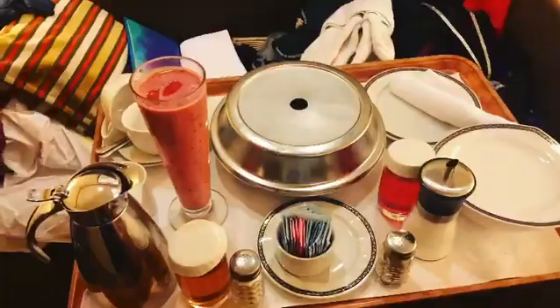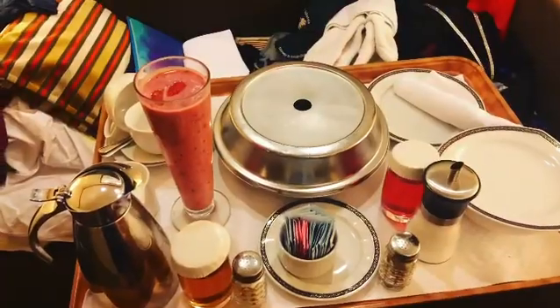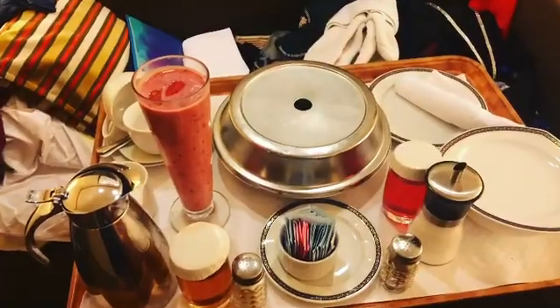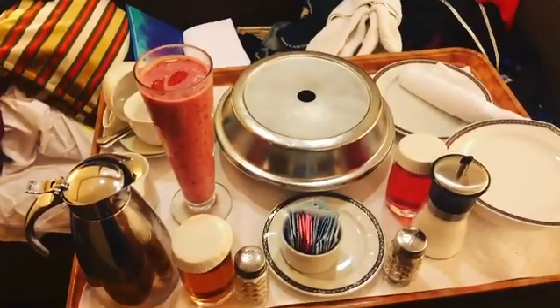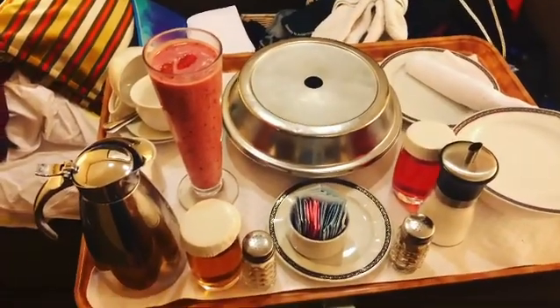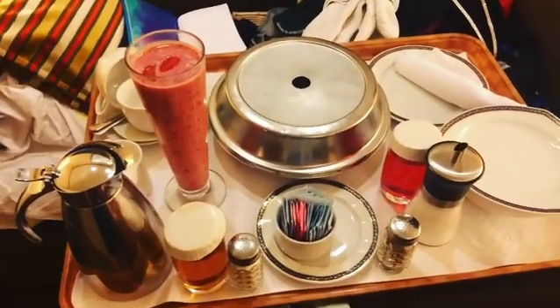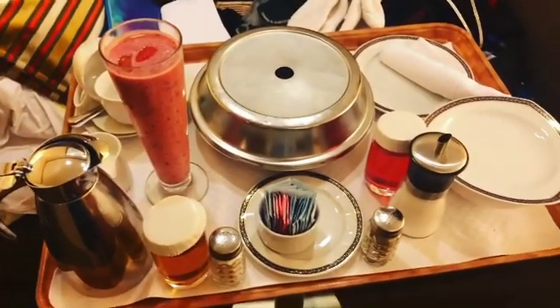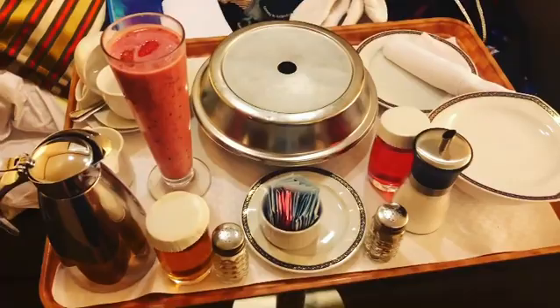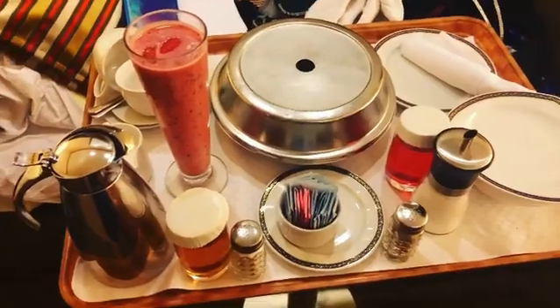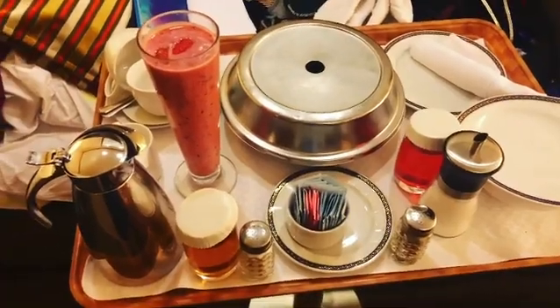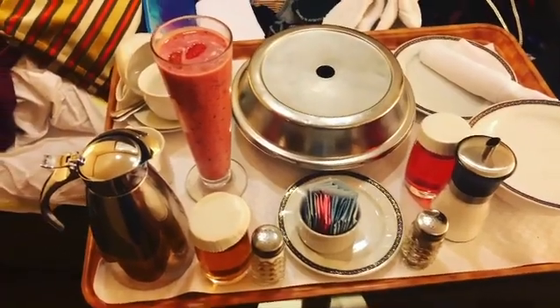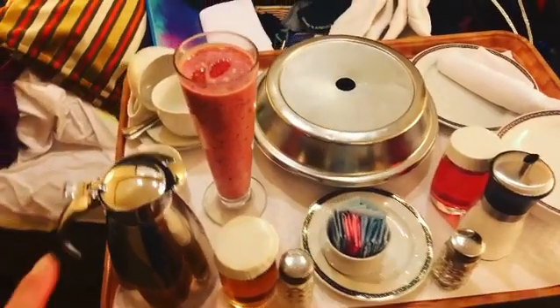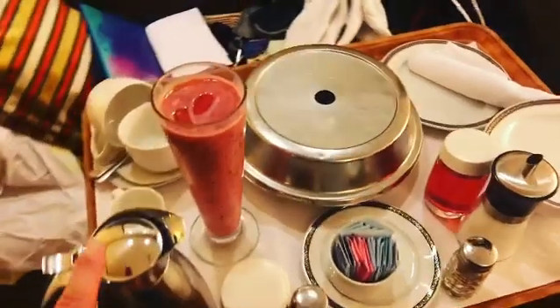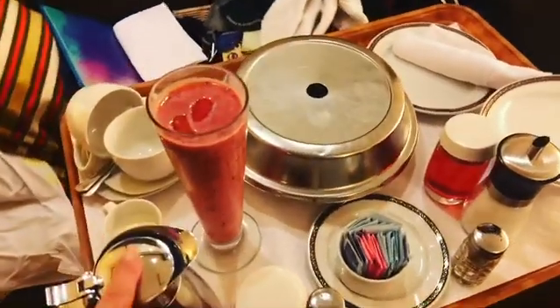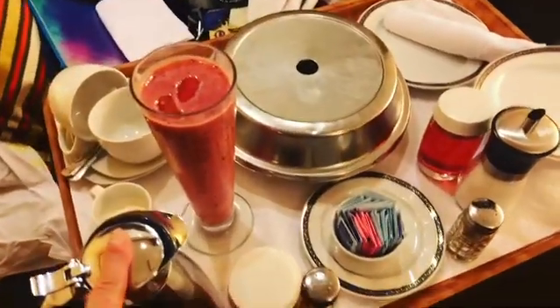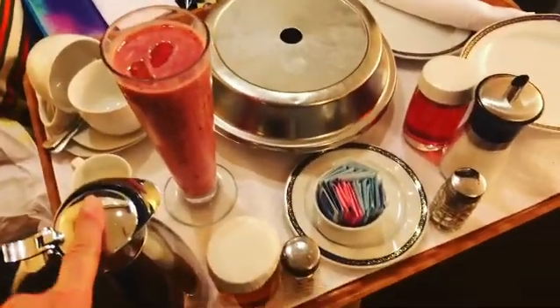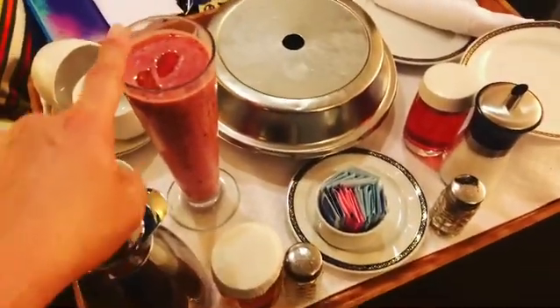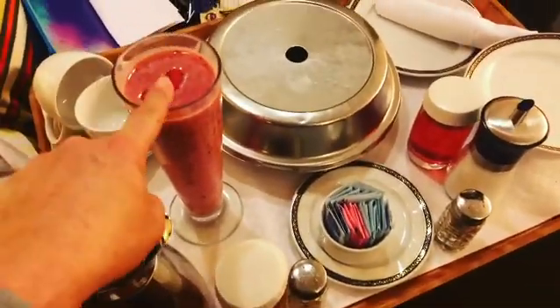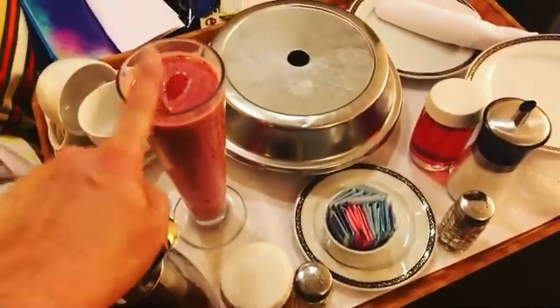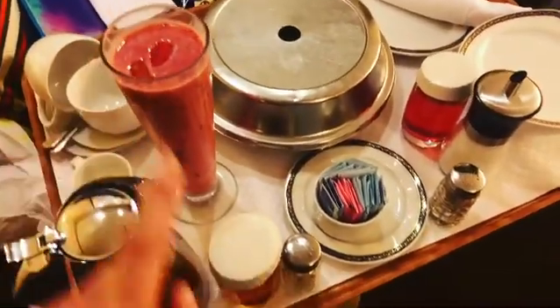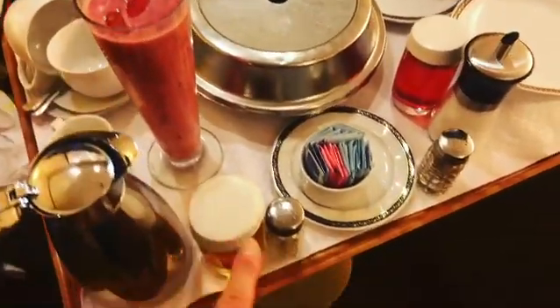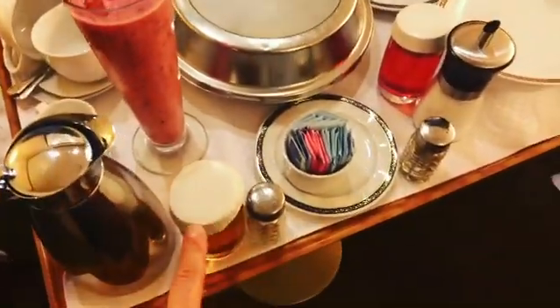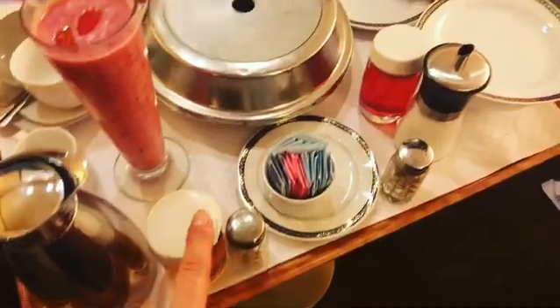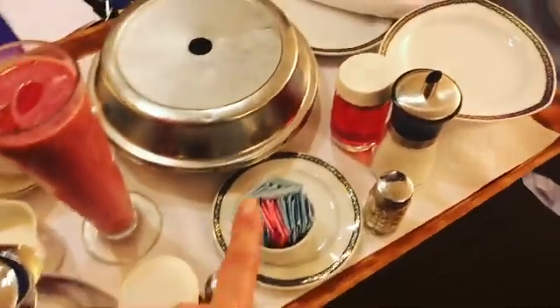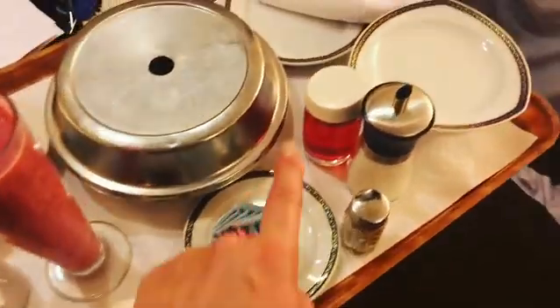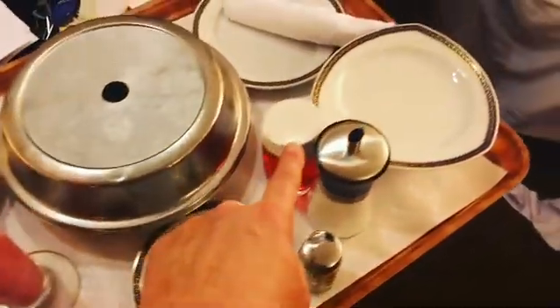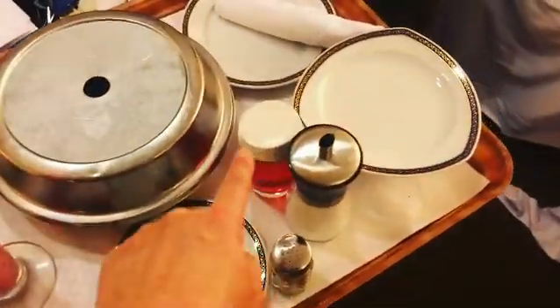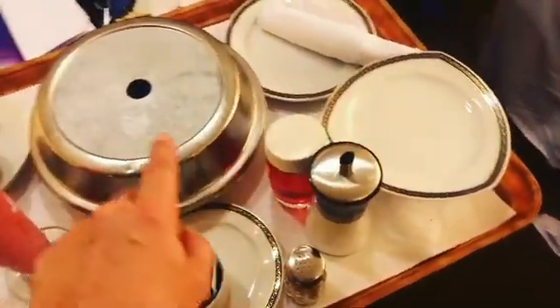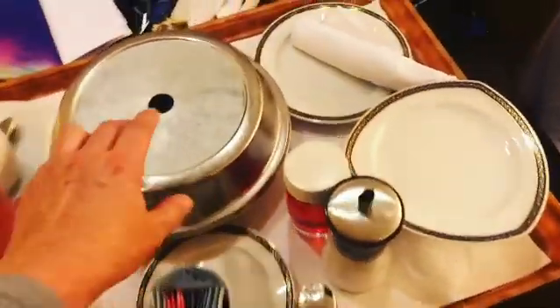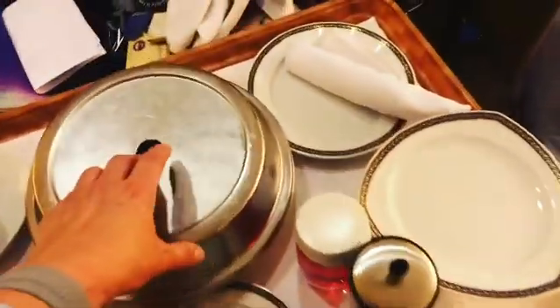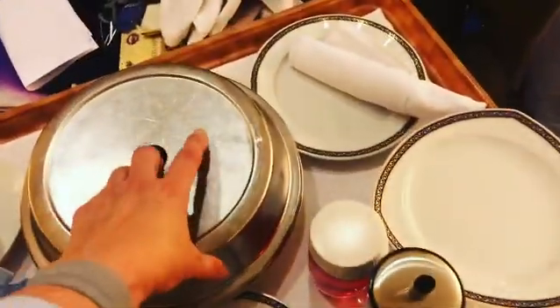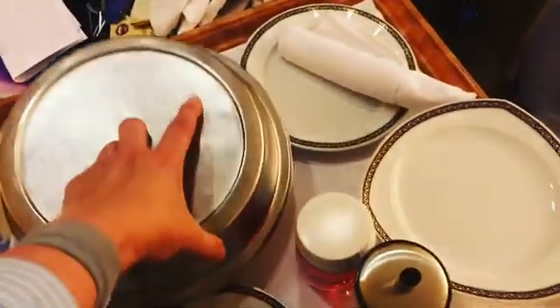This is my standard order for breakfast. It contains coffee, a smoothie, apple juice, cranberry juice, and an omelette.